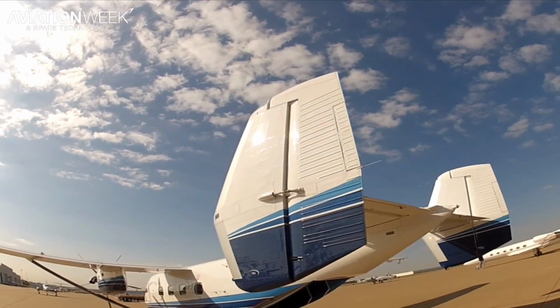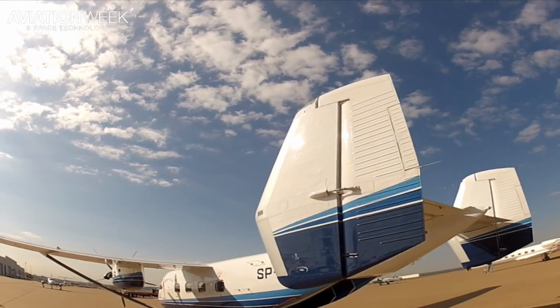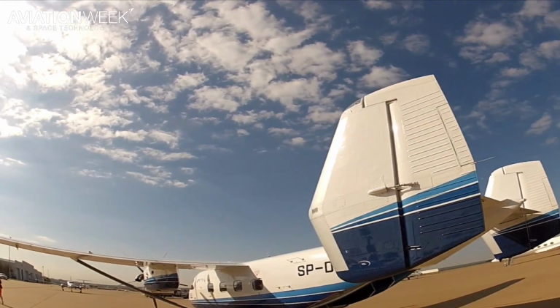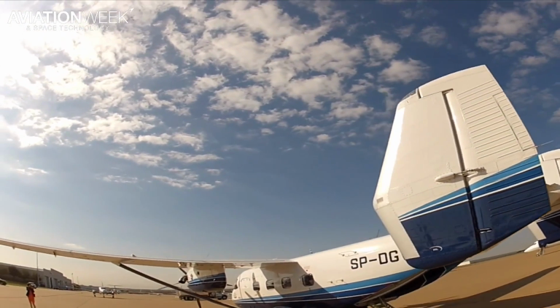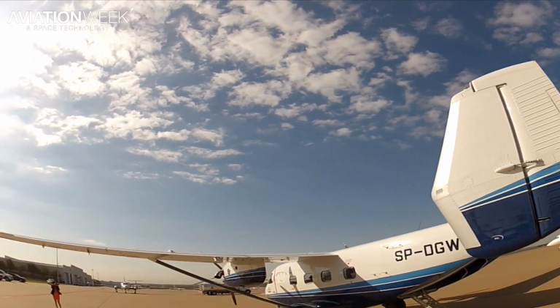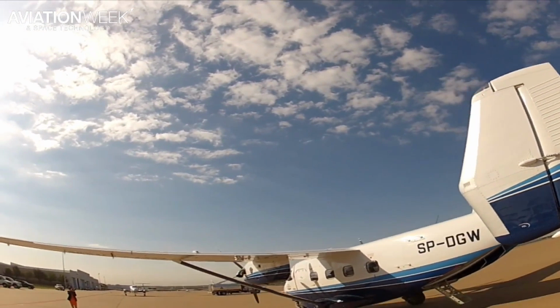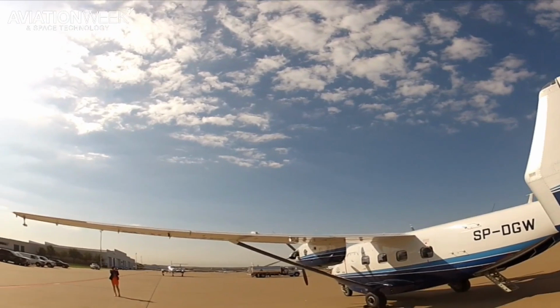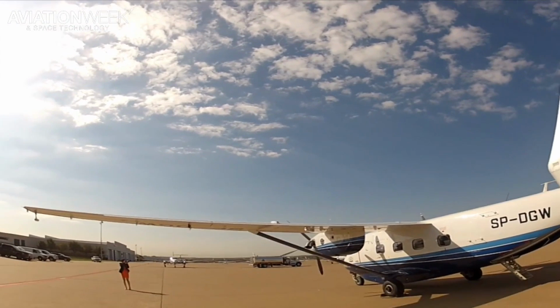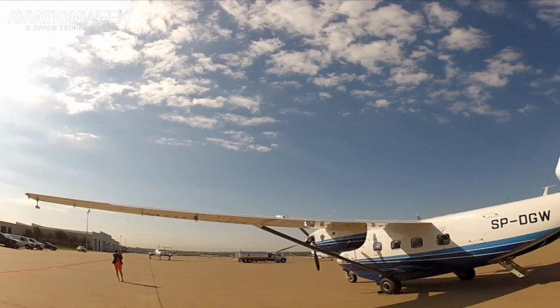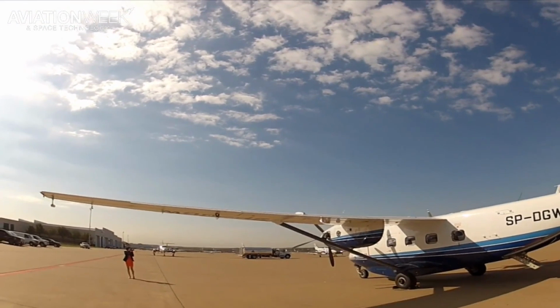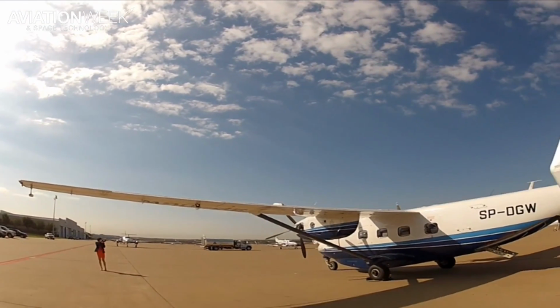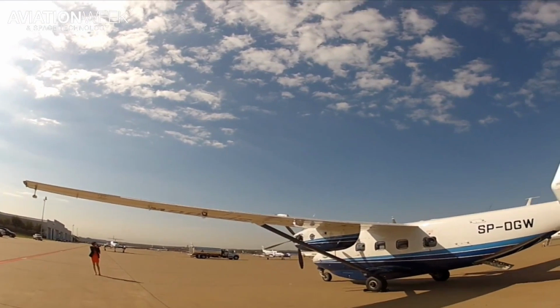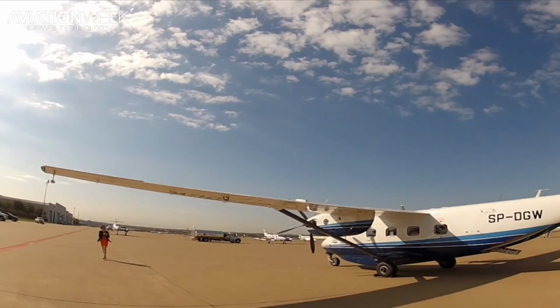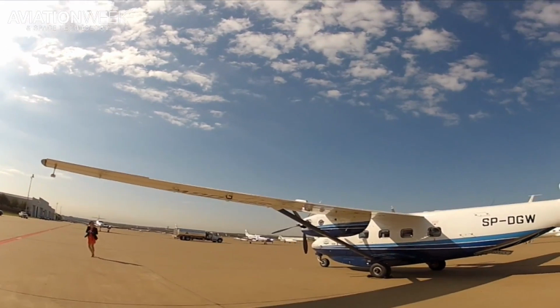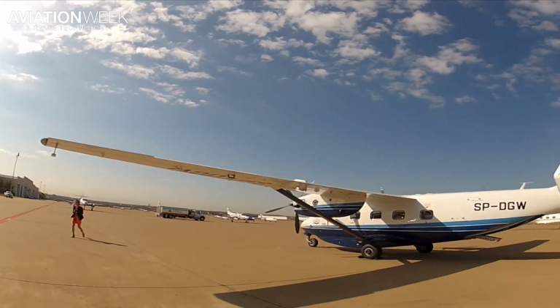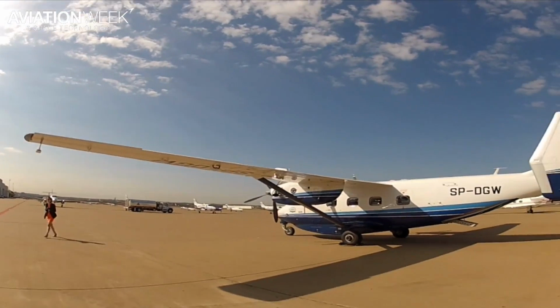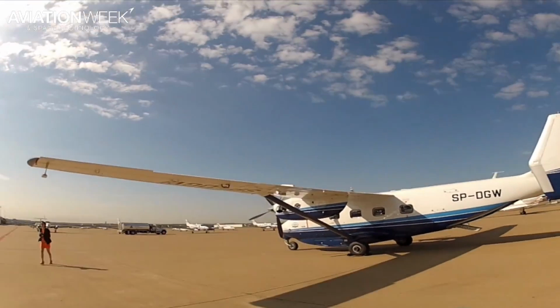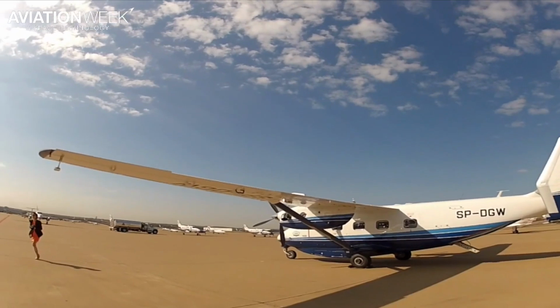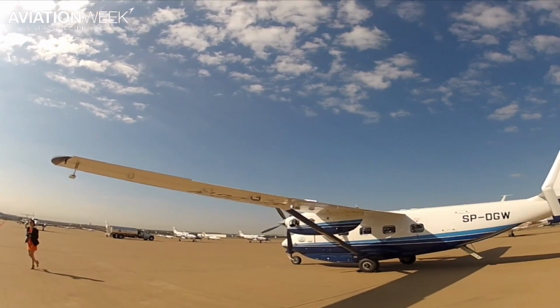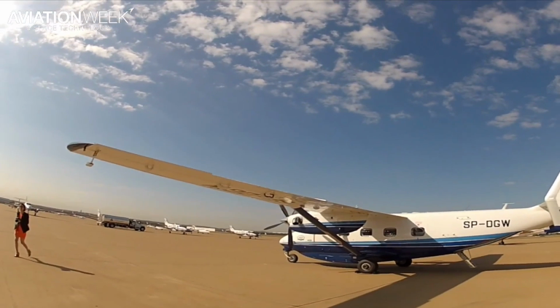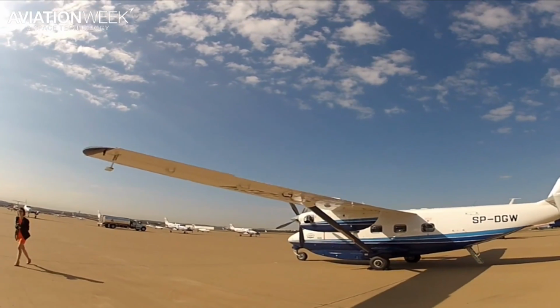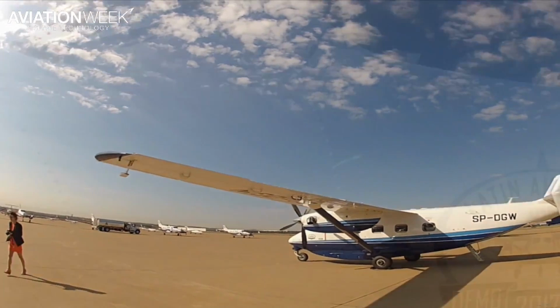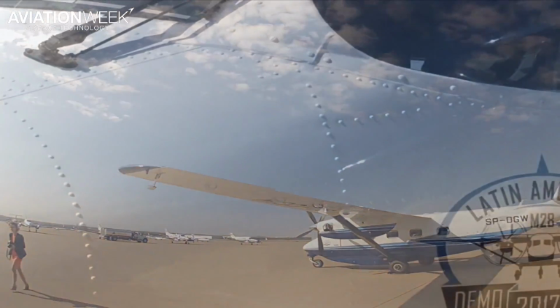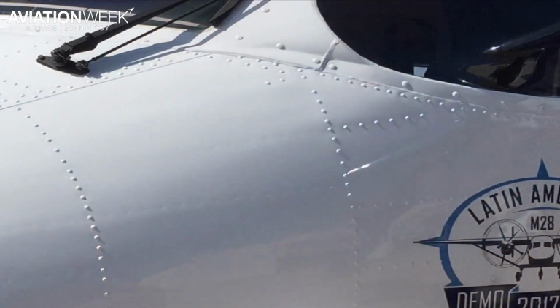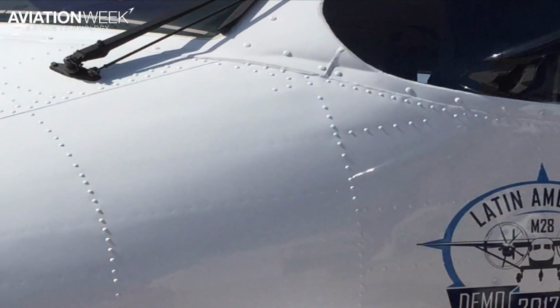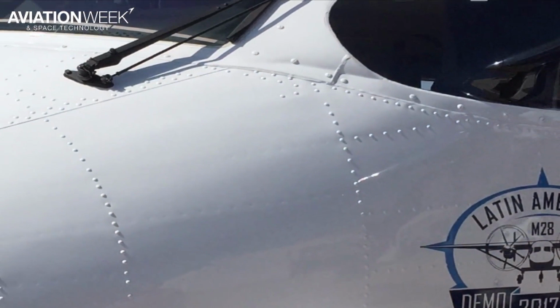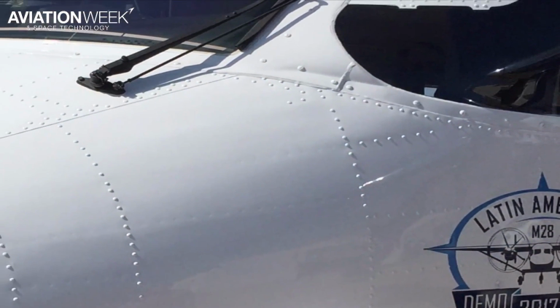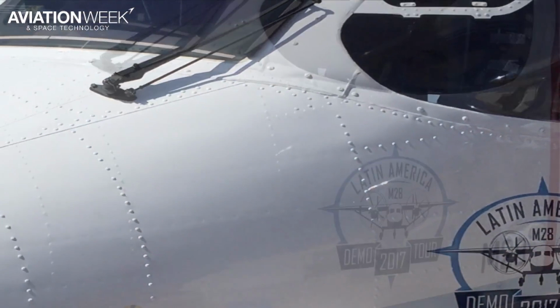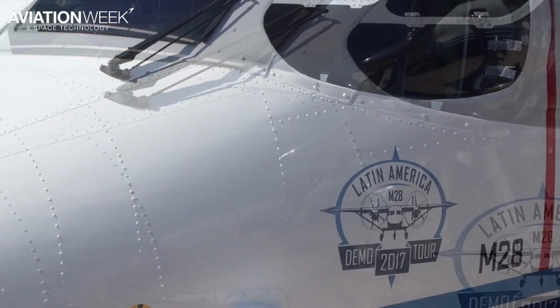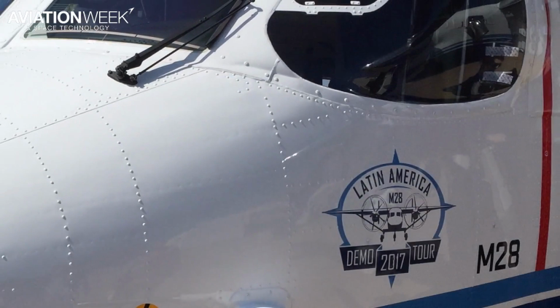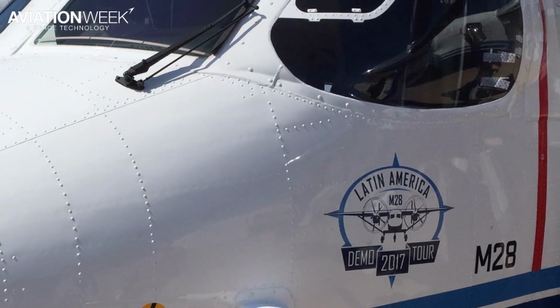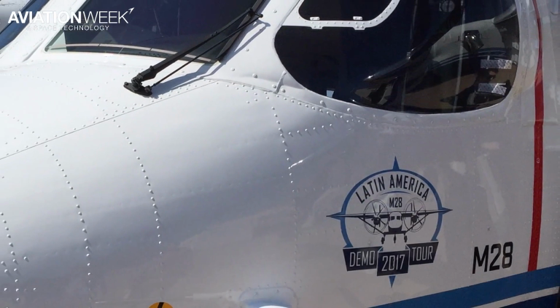The twin-tailed aircraft, powered by two Pratt & Whitney PT-6A engines, has a maximum weight of more than 16,000 pounds, yet it has a takeoff run with a full load of only 1,800 feet and can land in much less. Stall speed is 64 knots.